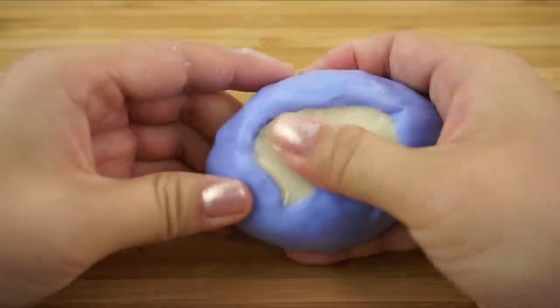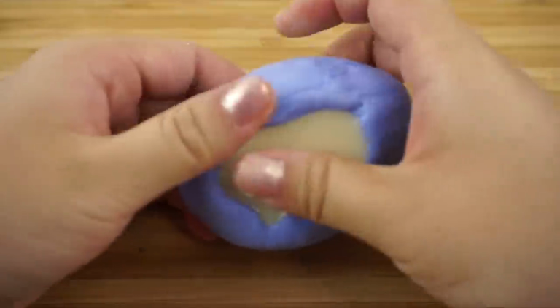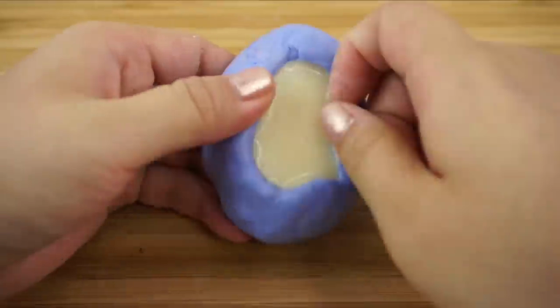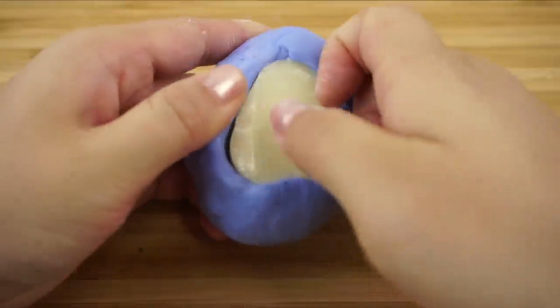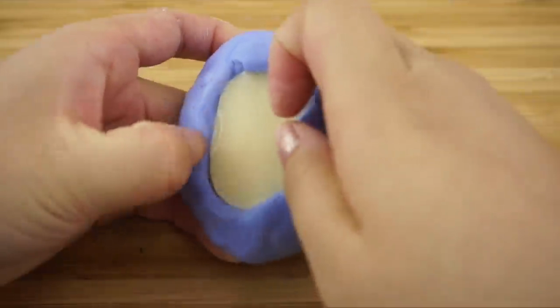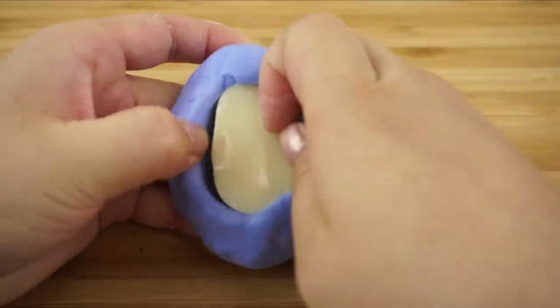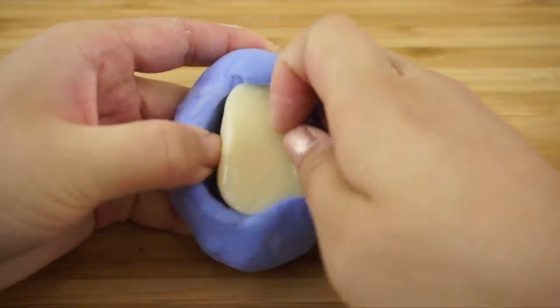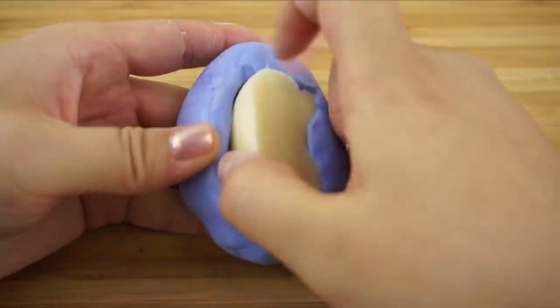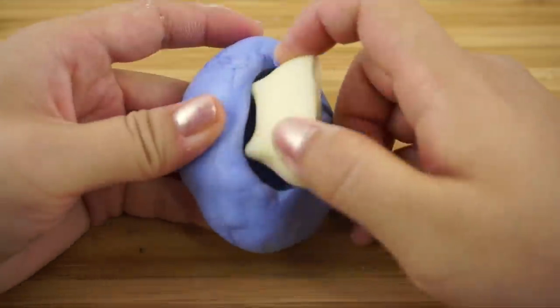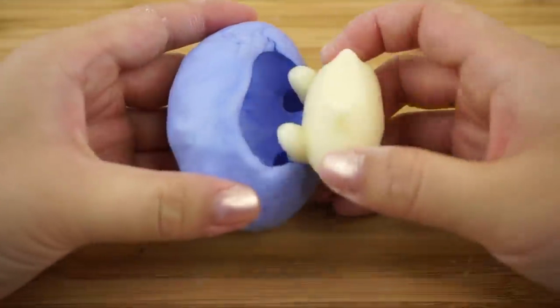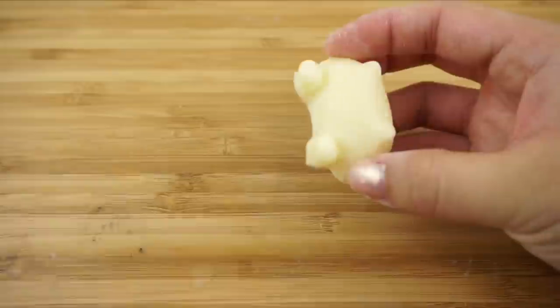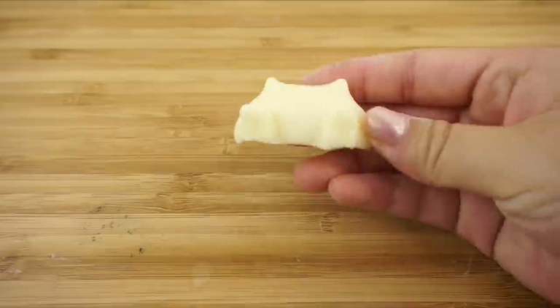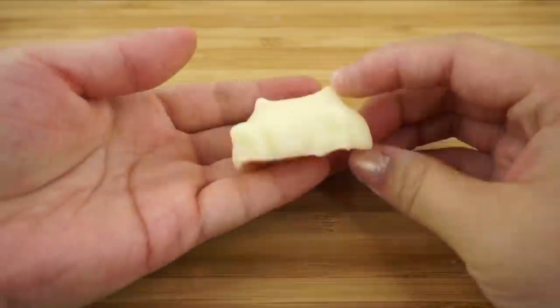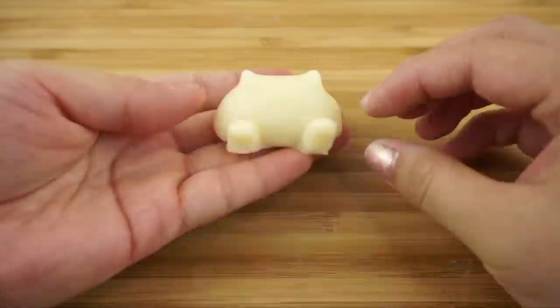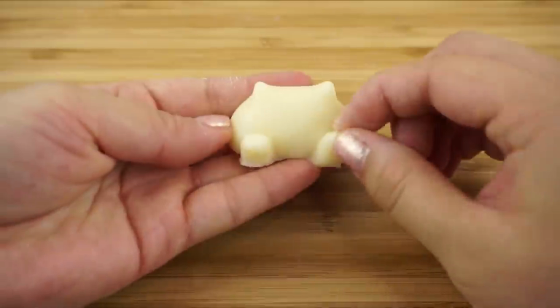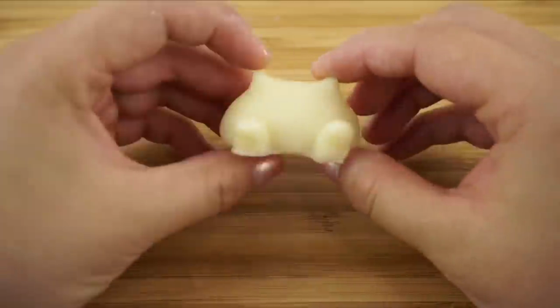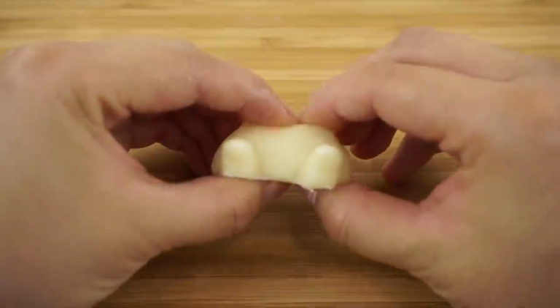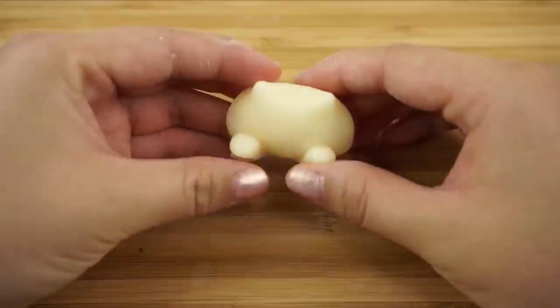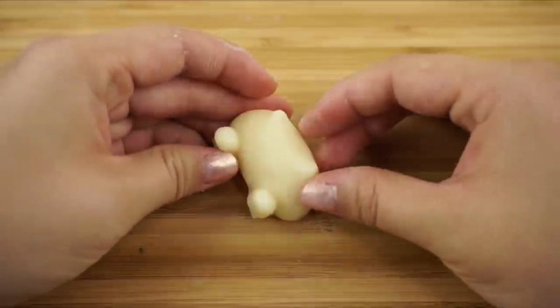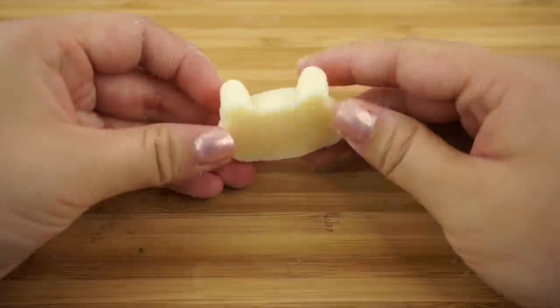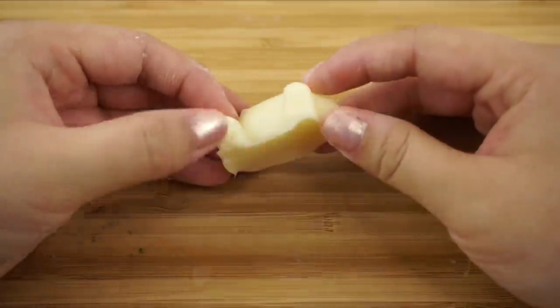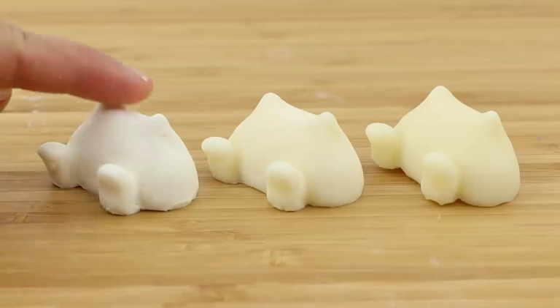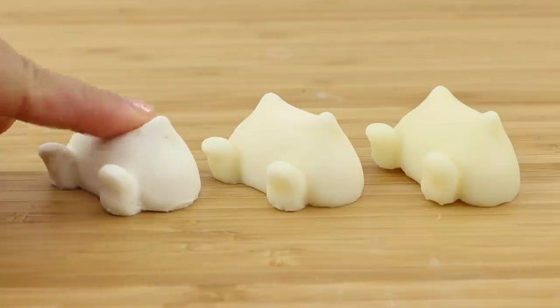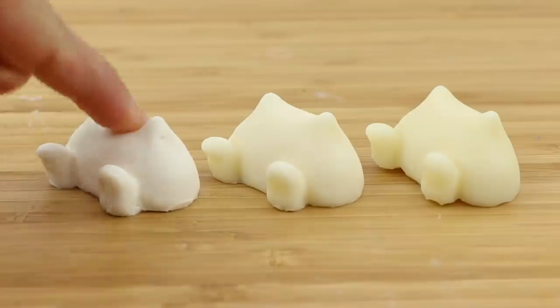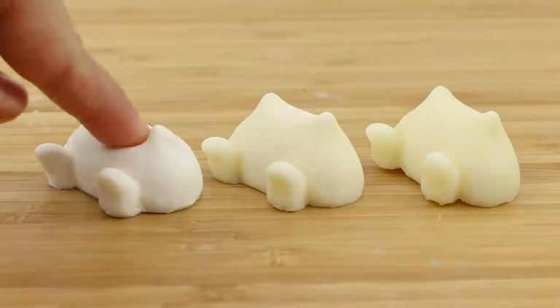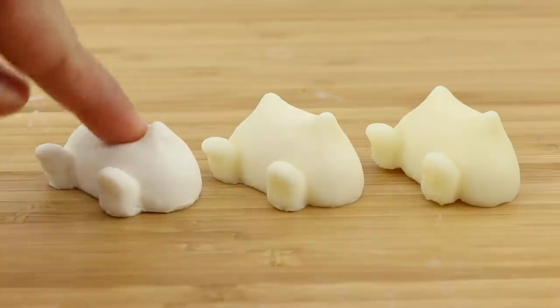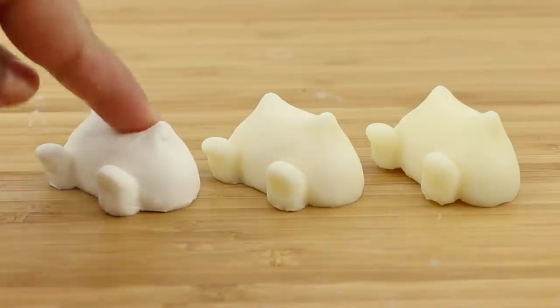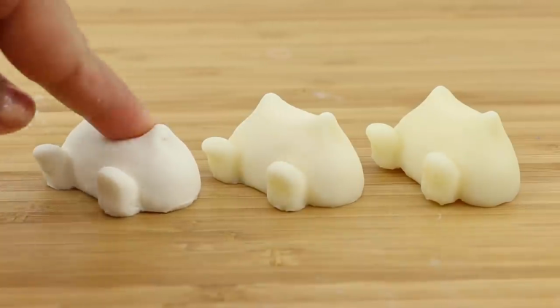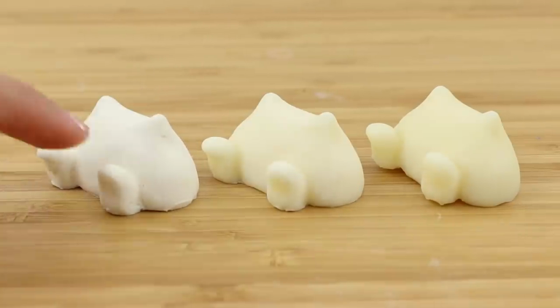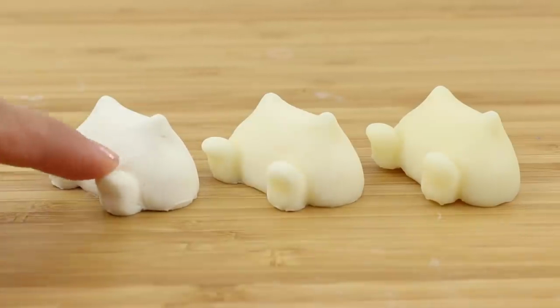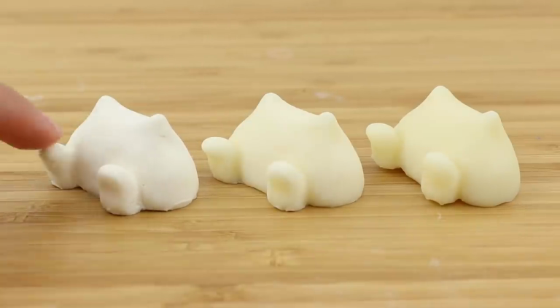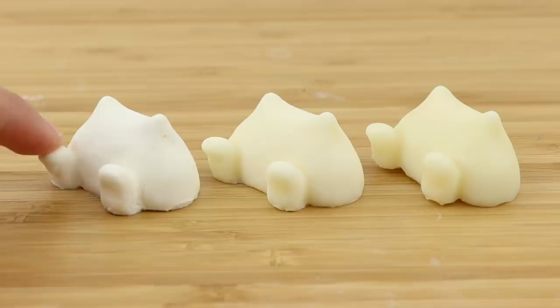I was quite pleased with how these molds turned out since there aren't any air bubbles and the arms are also well defined. Here you can see a comparison of the different textures compared to the amount of hardener that I added.